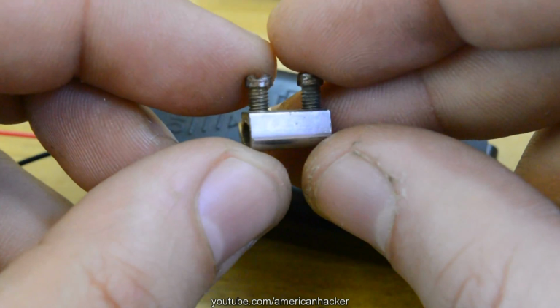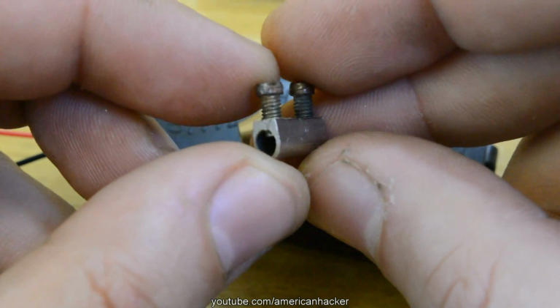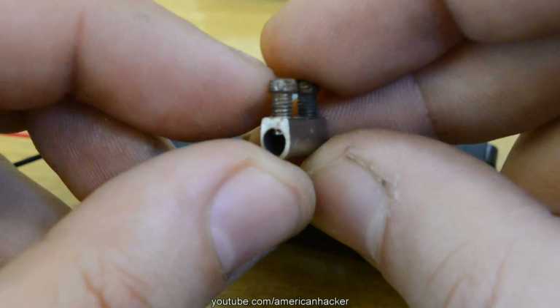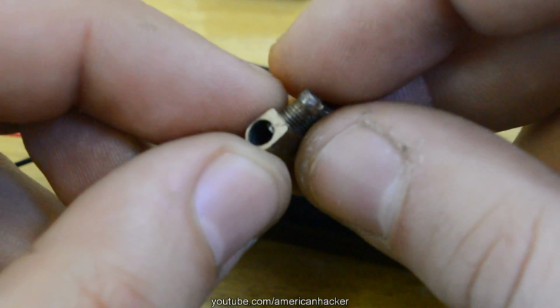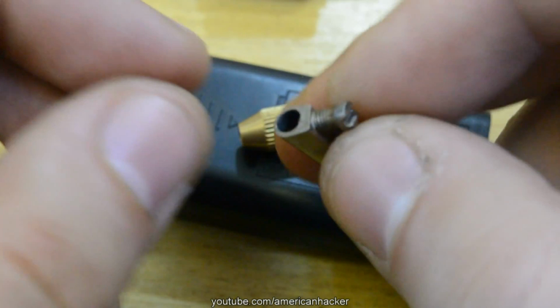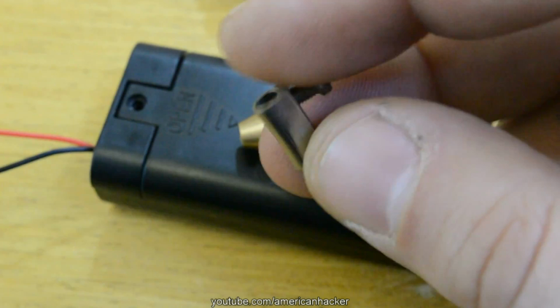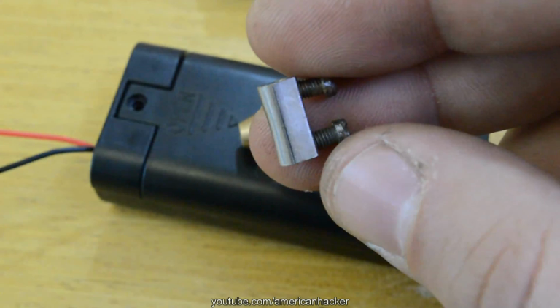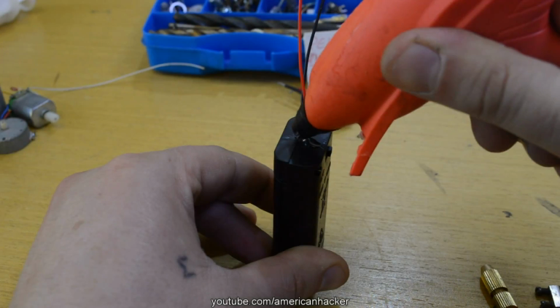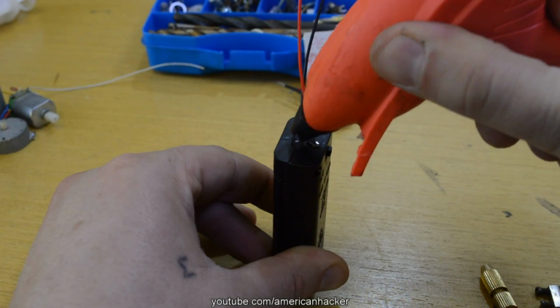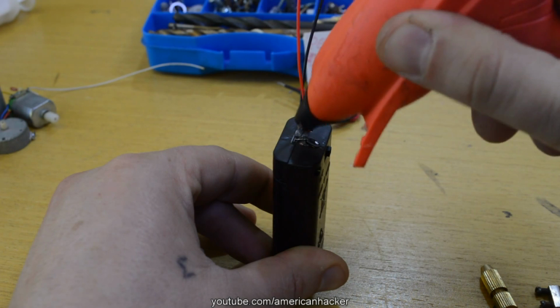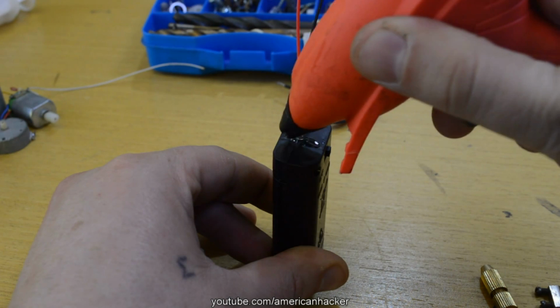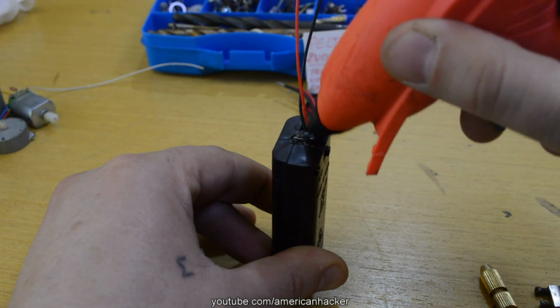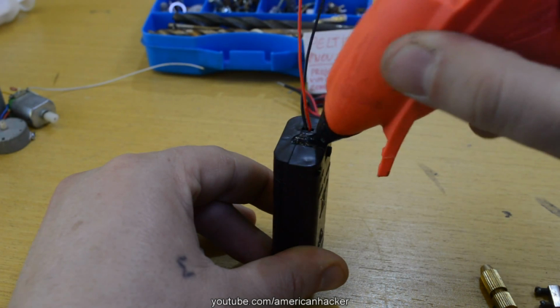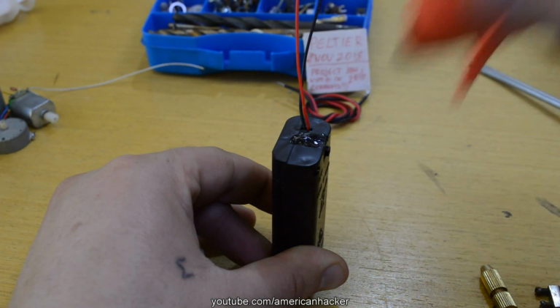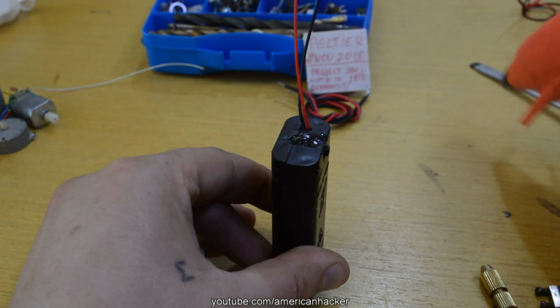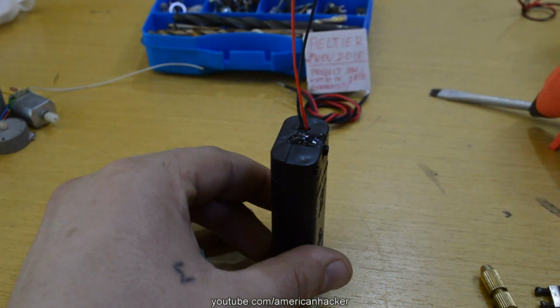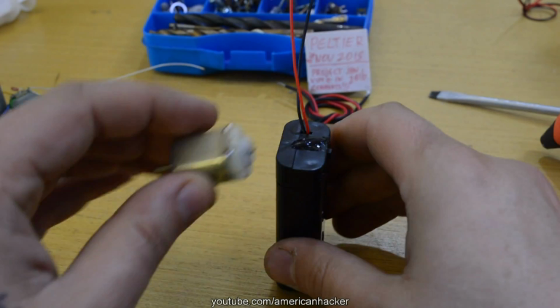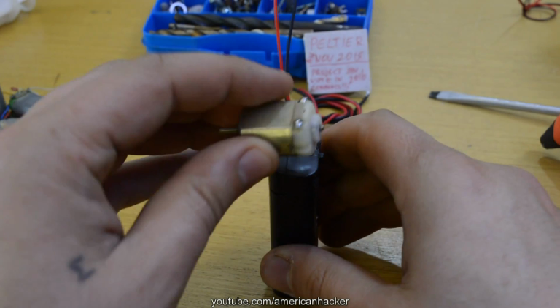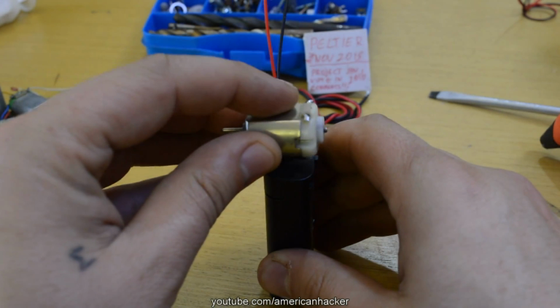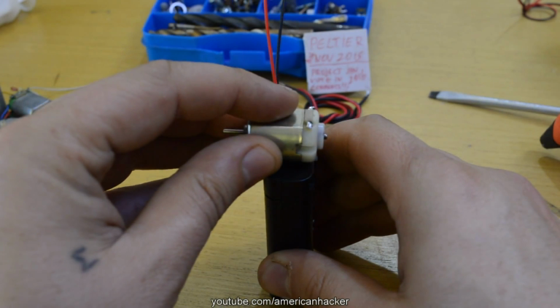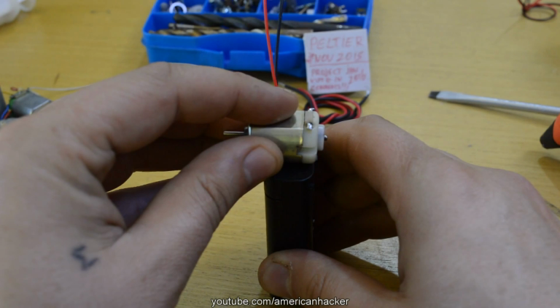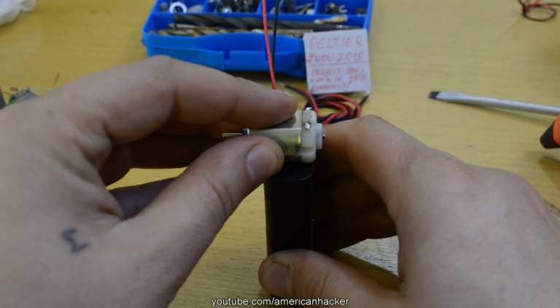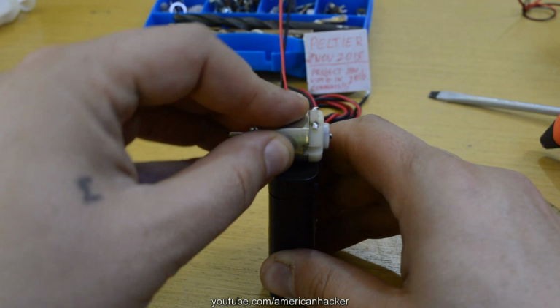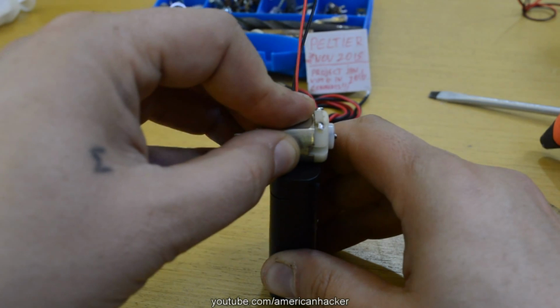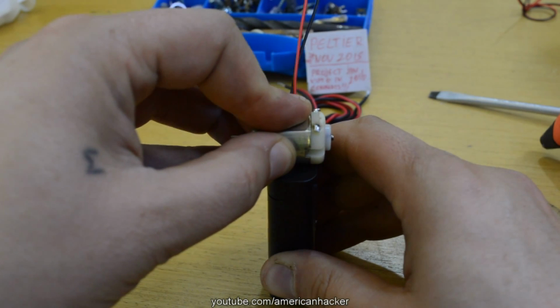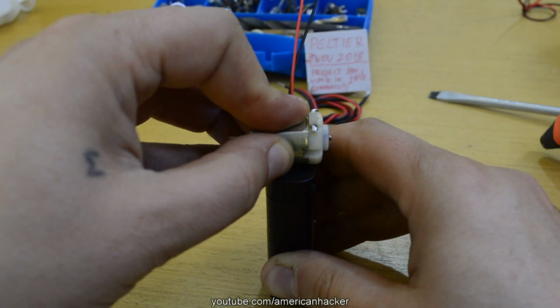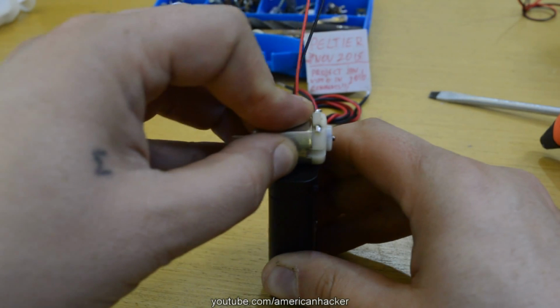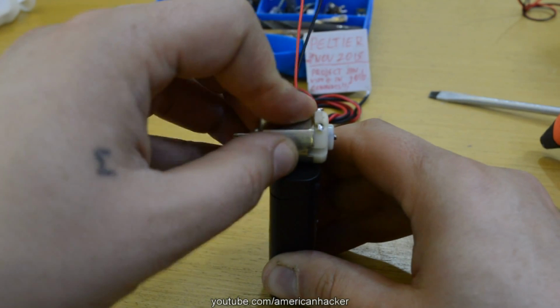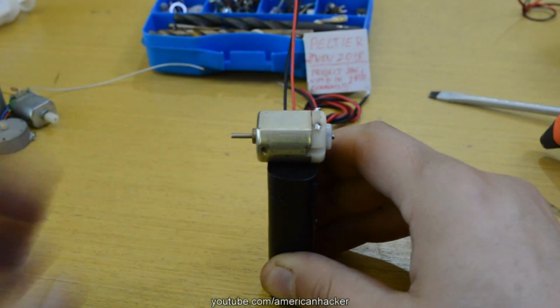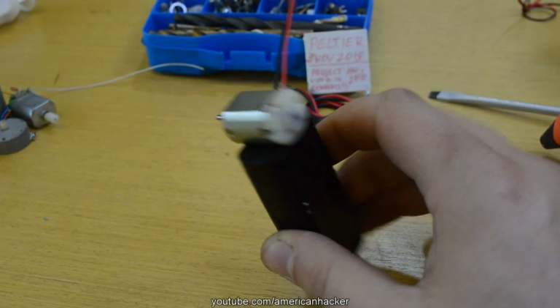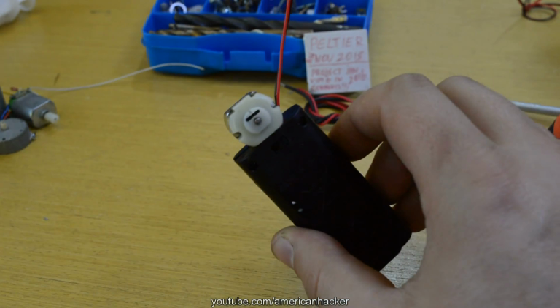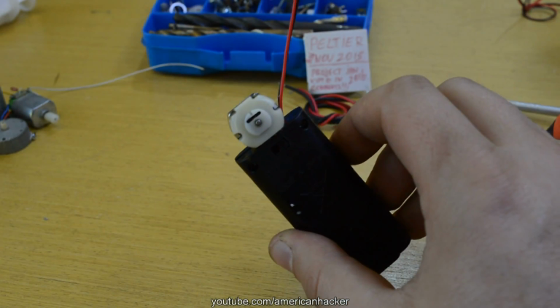If you are in a hurry, instead of a chuck you can use a screw connector like this for holding the drill bits. With hot glue we're going to join the DC motor with the battery holder and solder the wires from the battery to the DC motor.